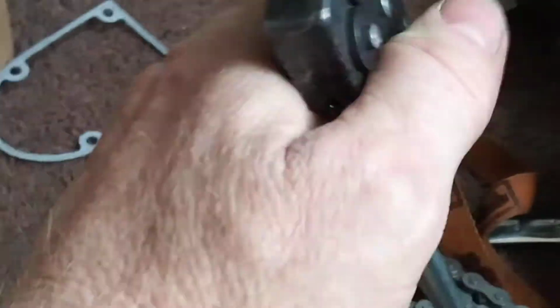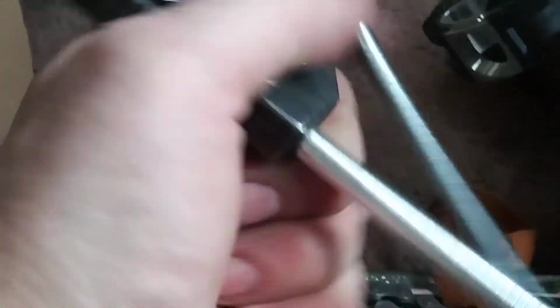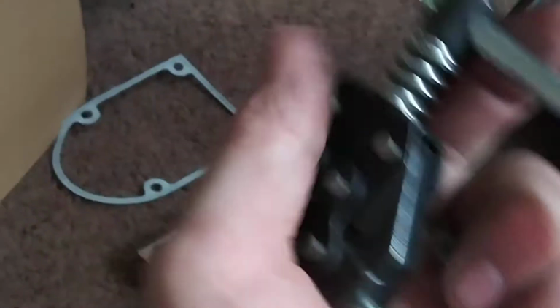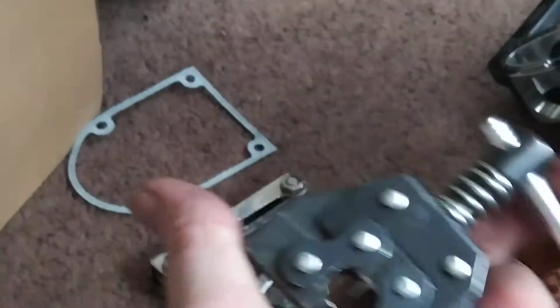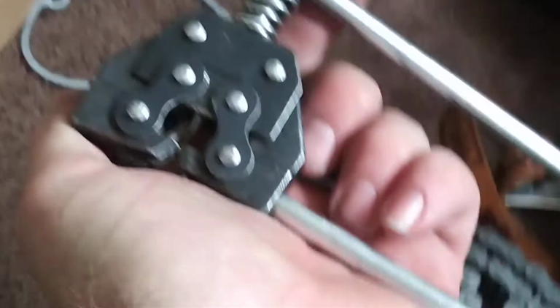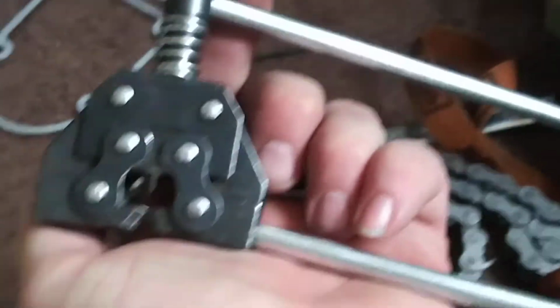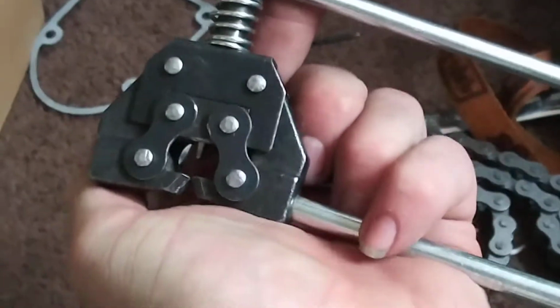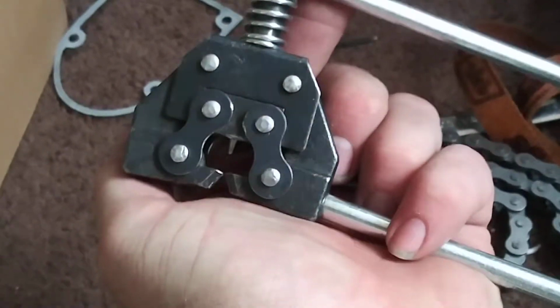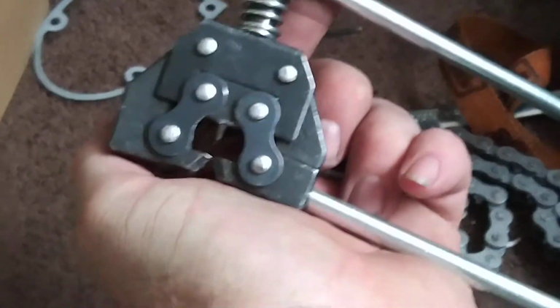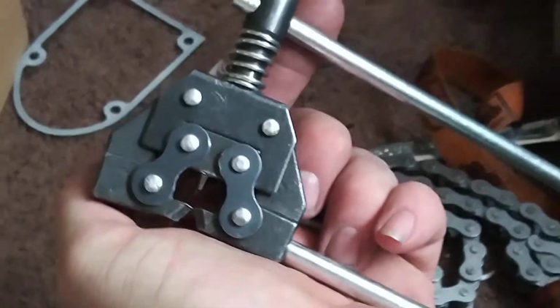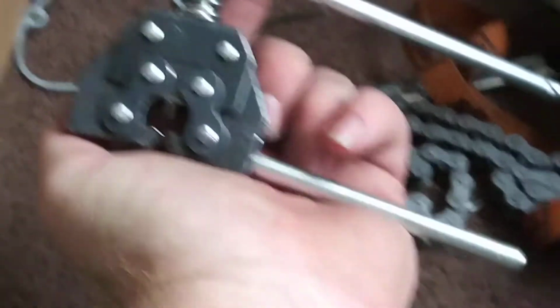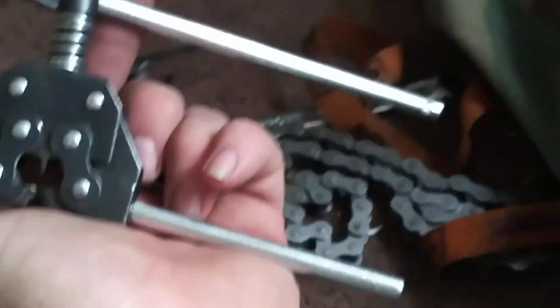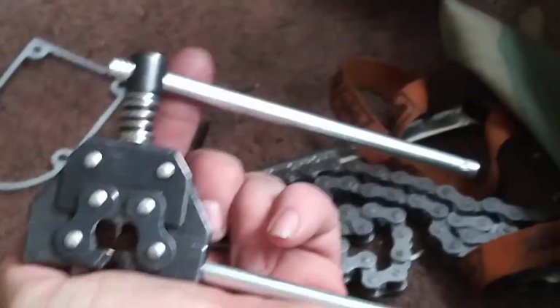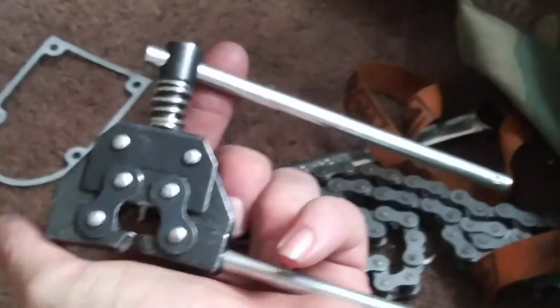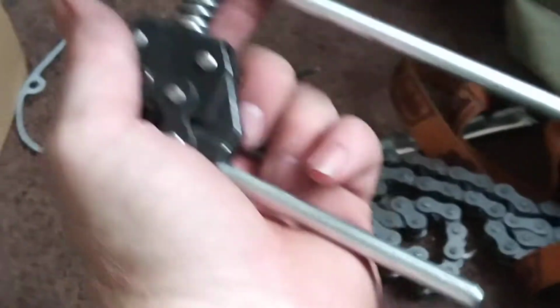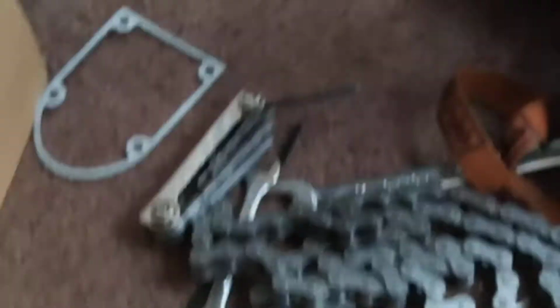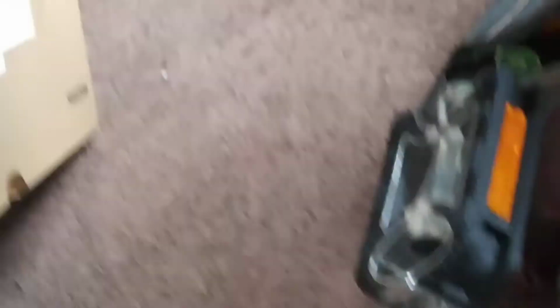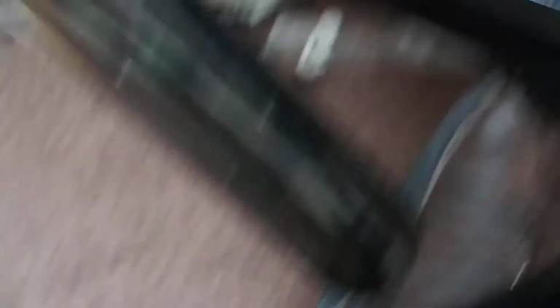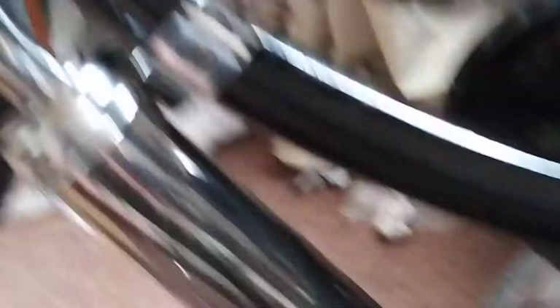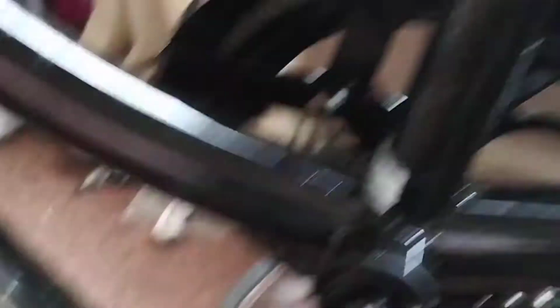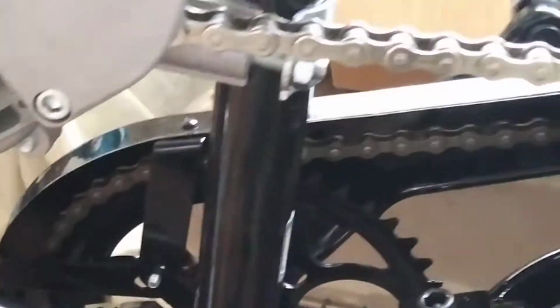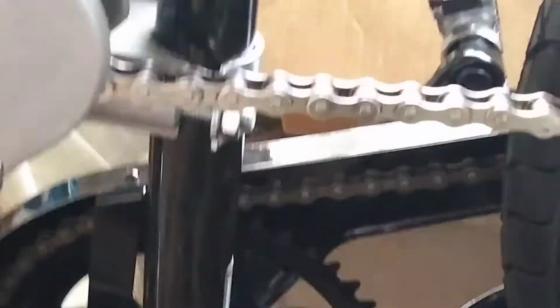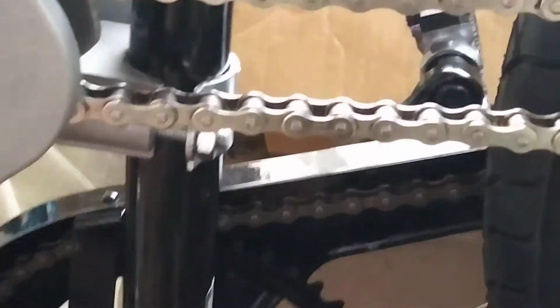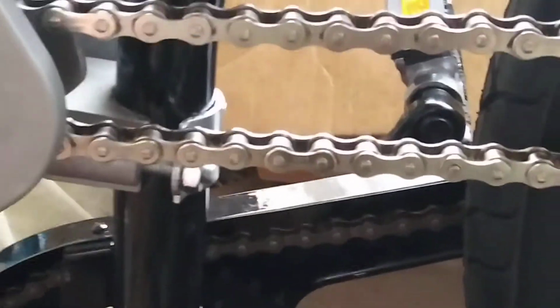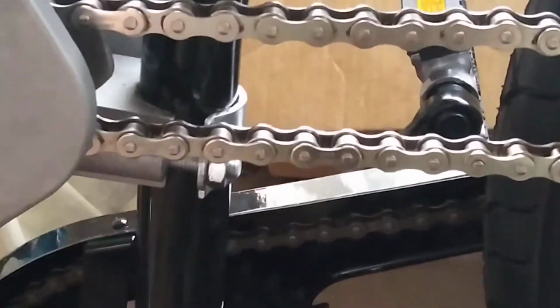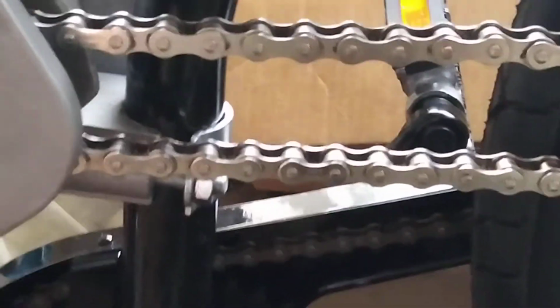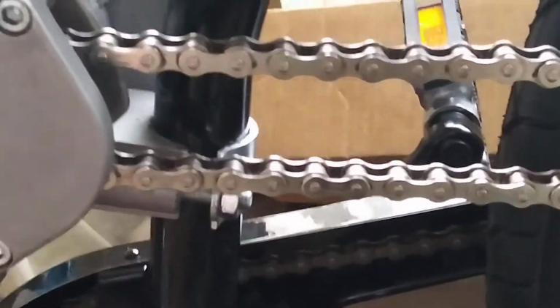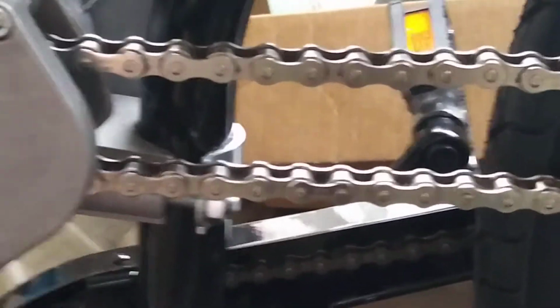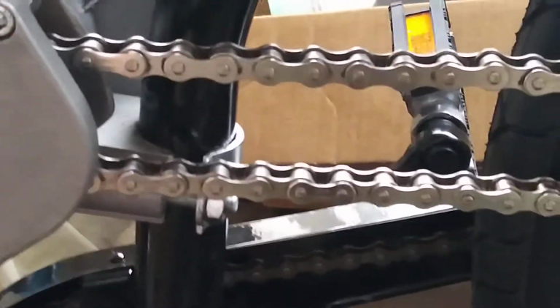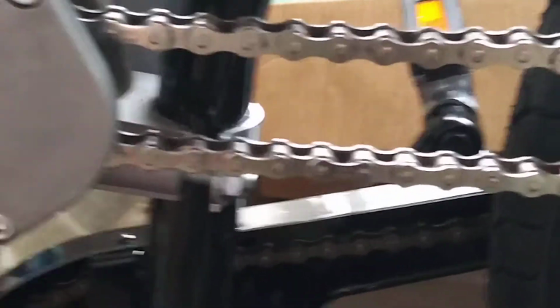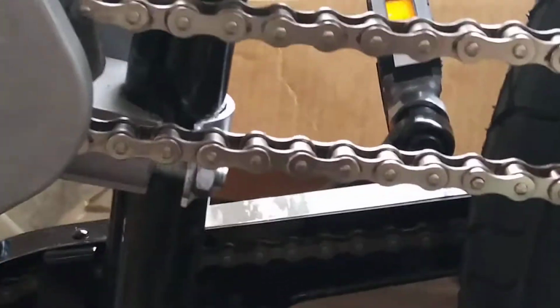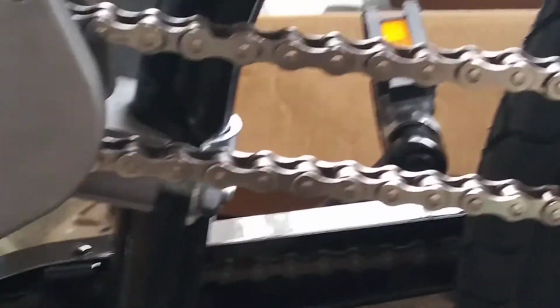This is what you have to use to break a roller chain. One way you can actually break it — otherwise you'll be fighting all day to get a link out of it.